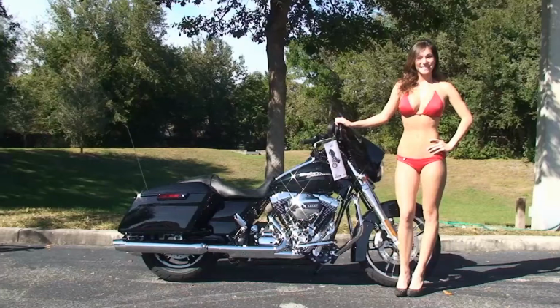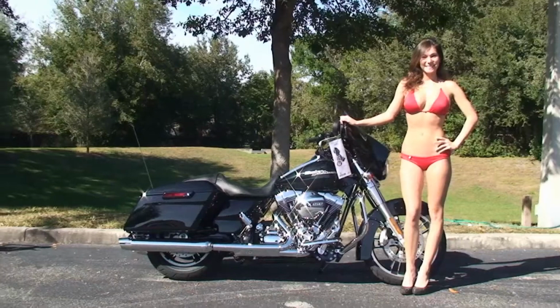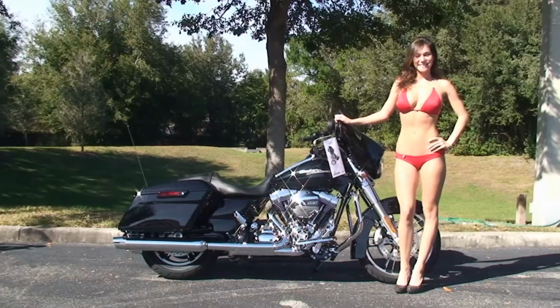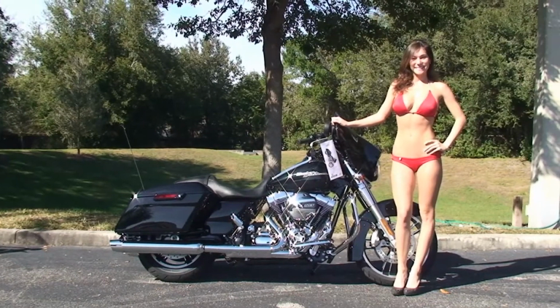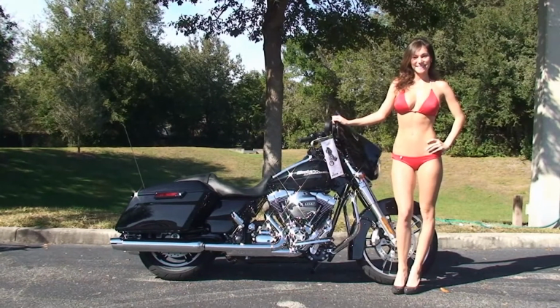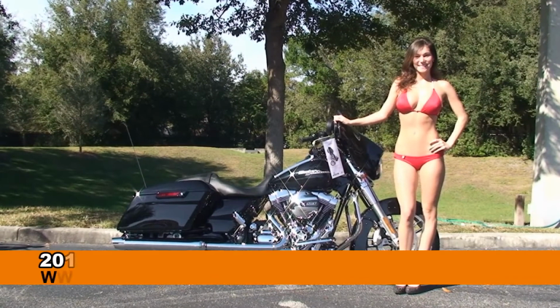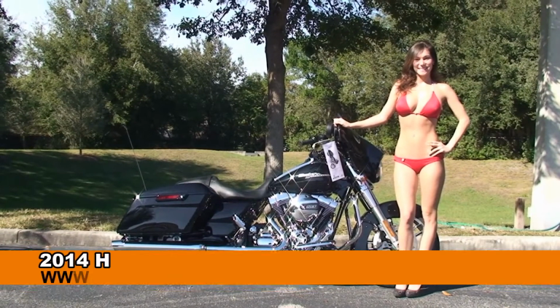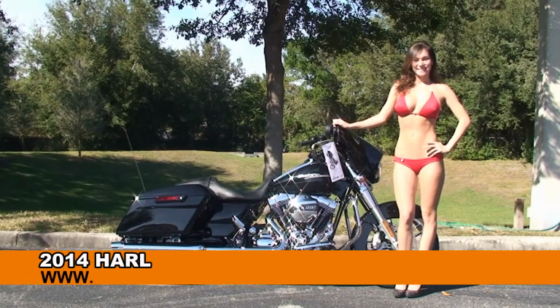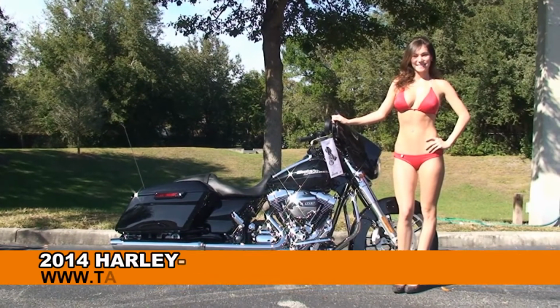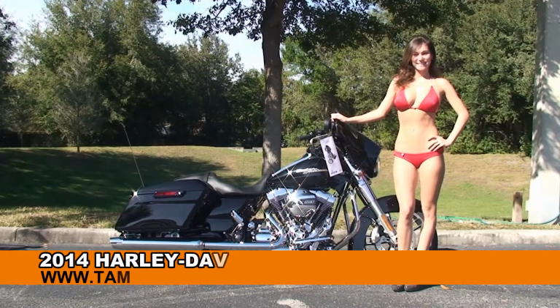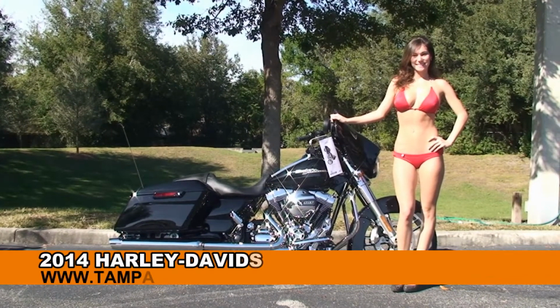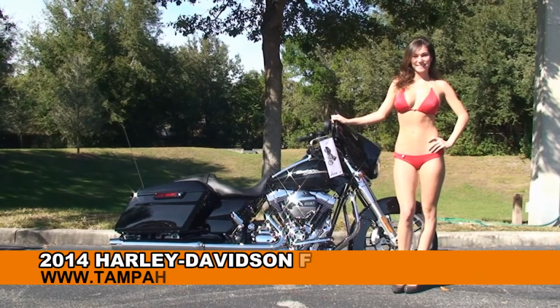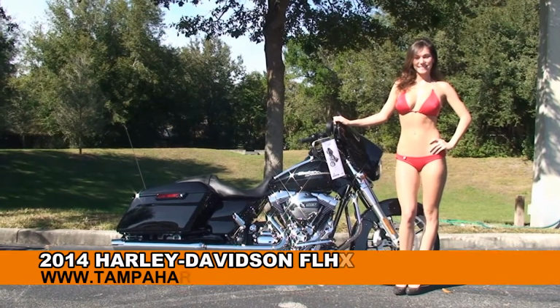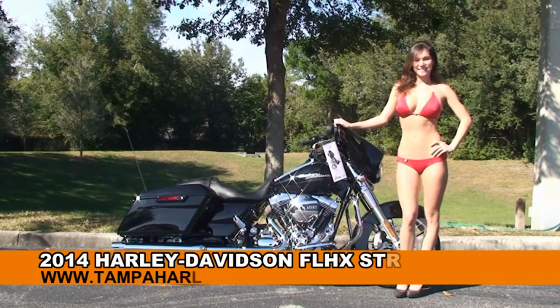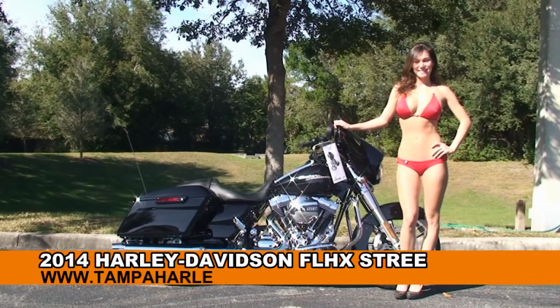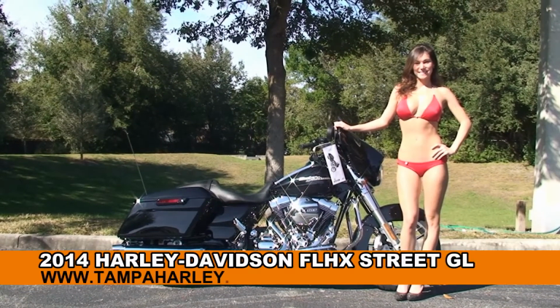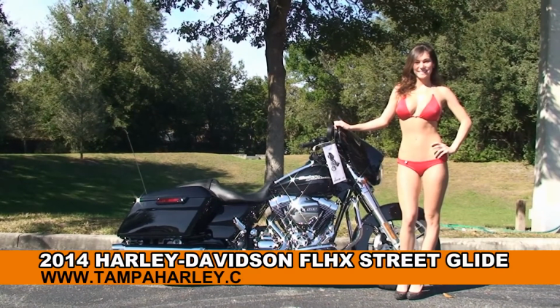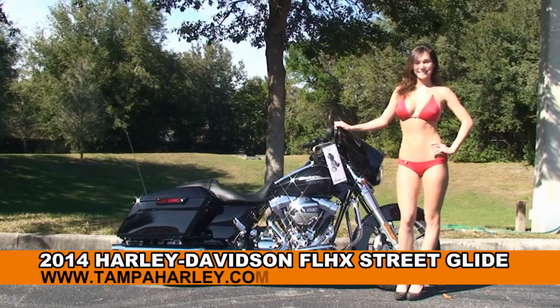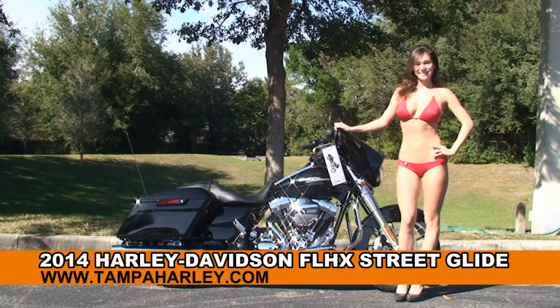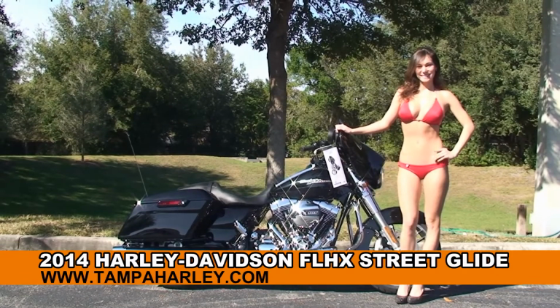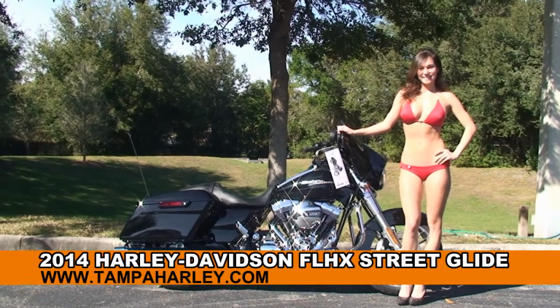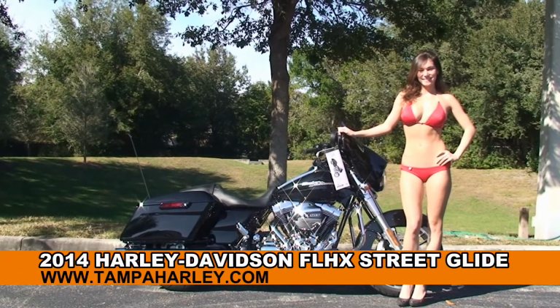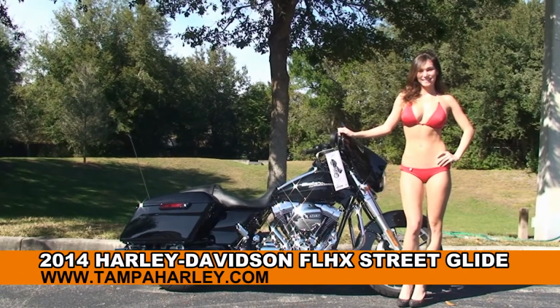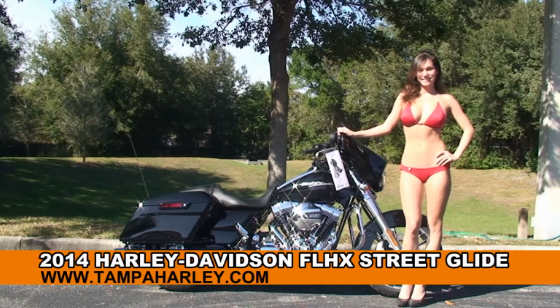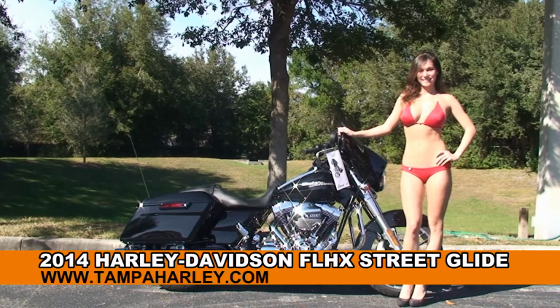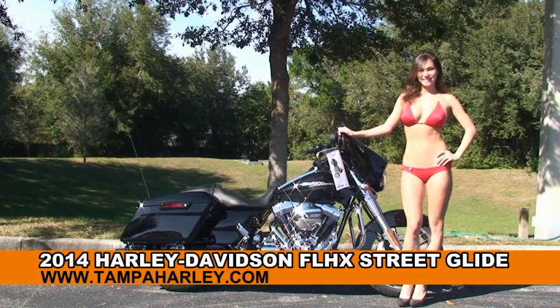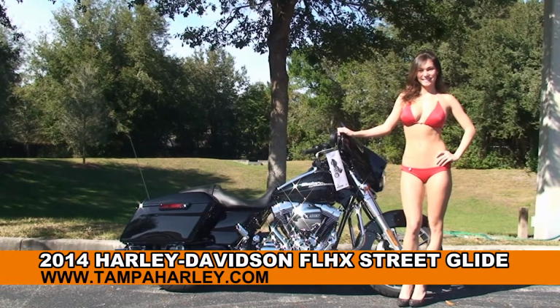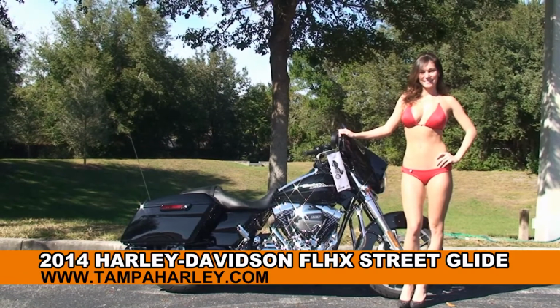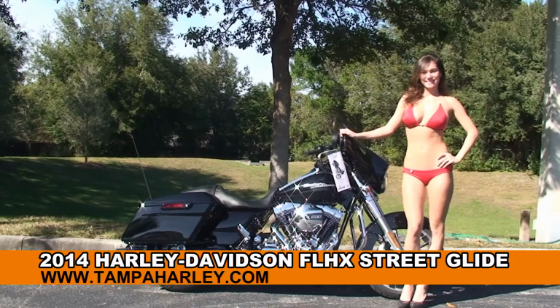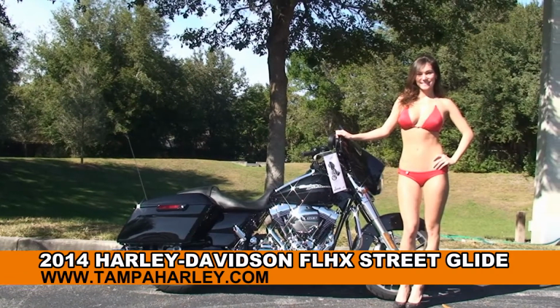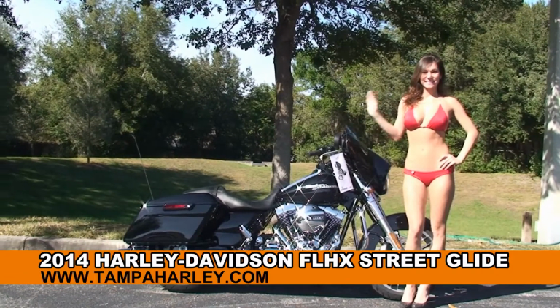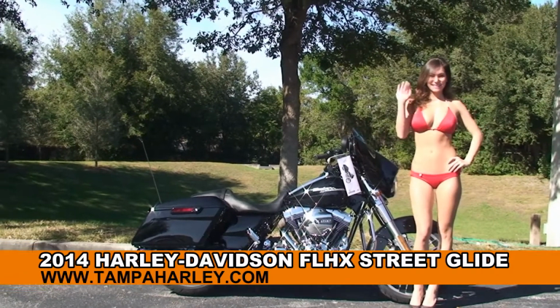Welcome everyone to the world famous Harley Davidson of New Port Richey. Today I've got for you the superb brand new 2014 Street Glide, and to show it off we've got Bree.